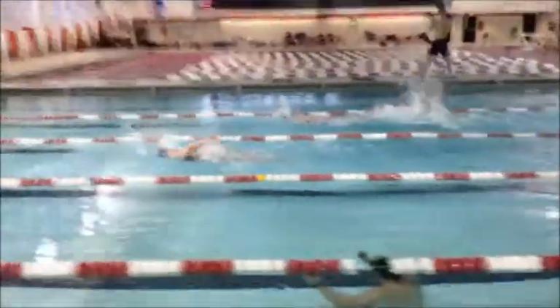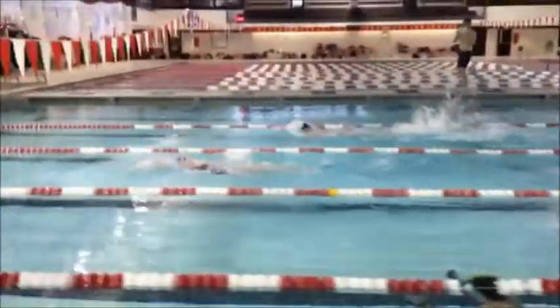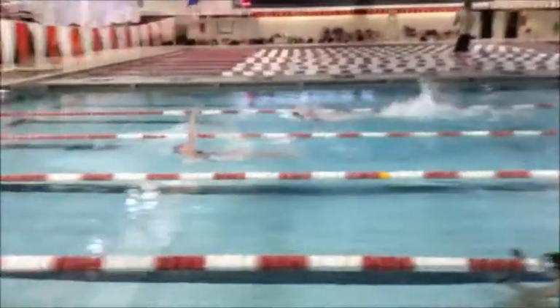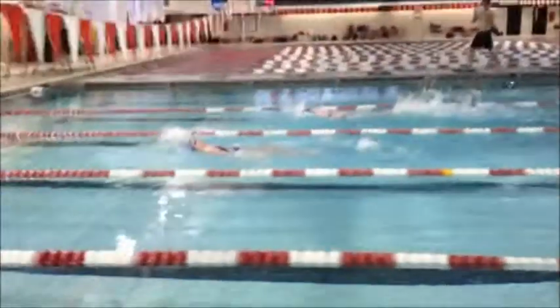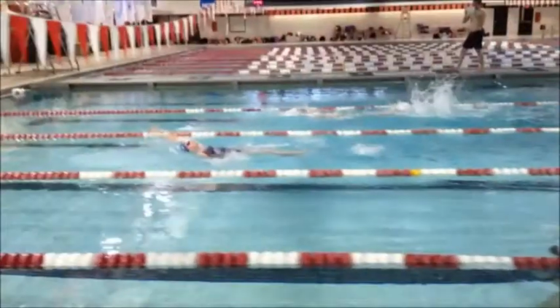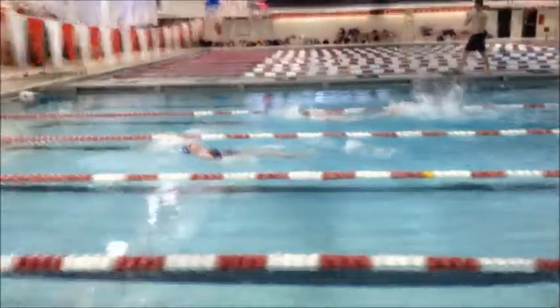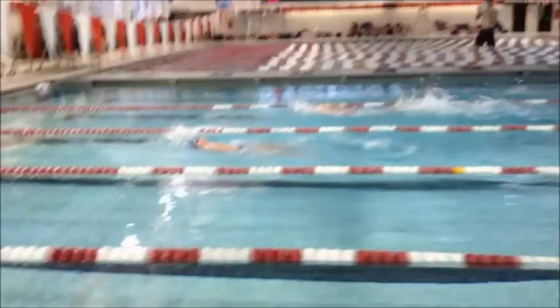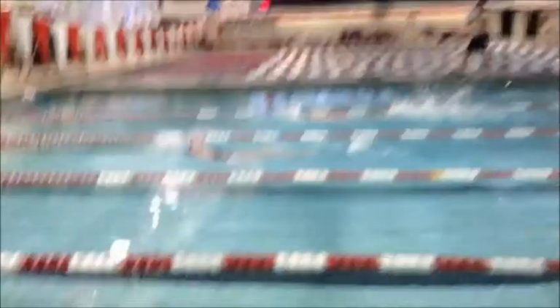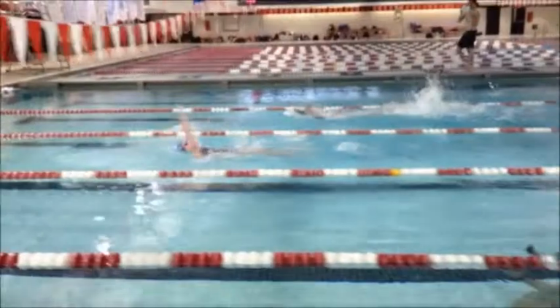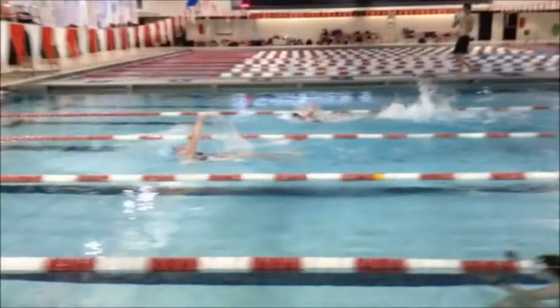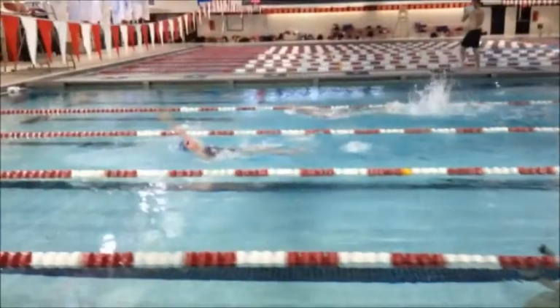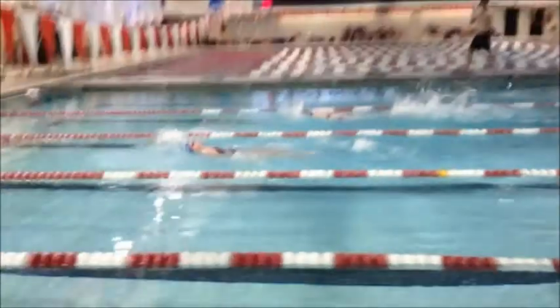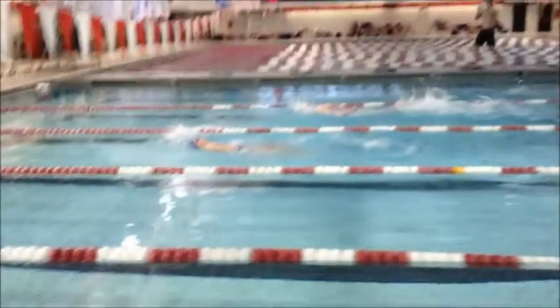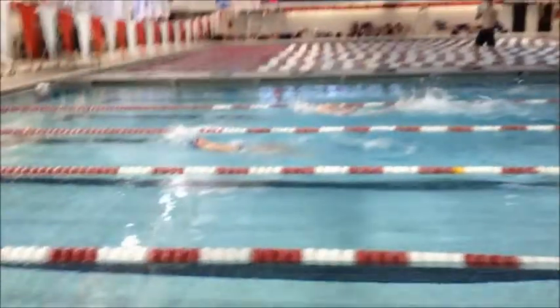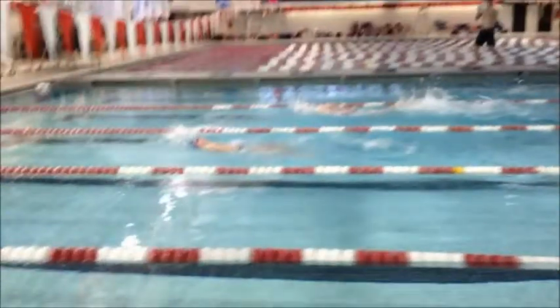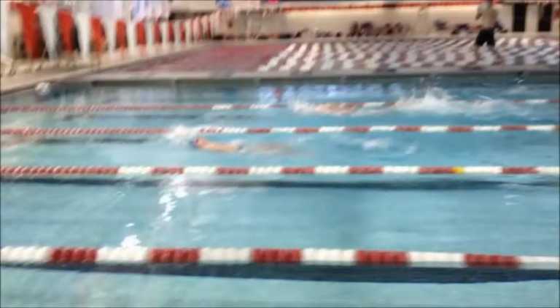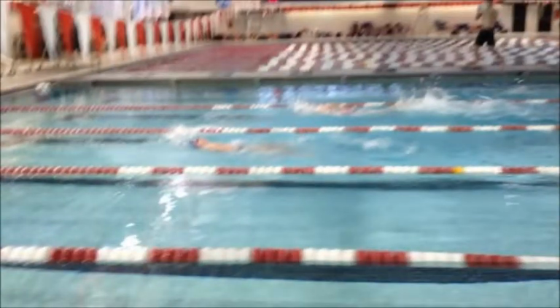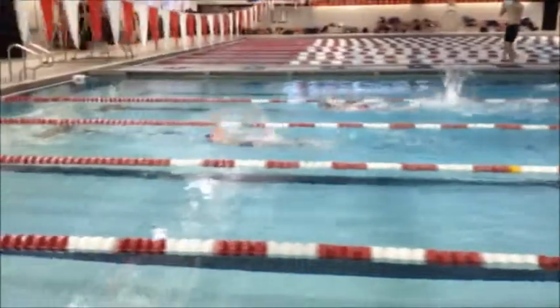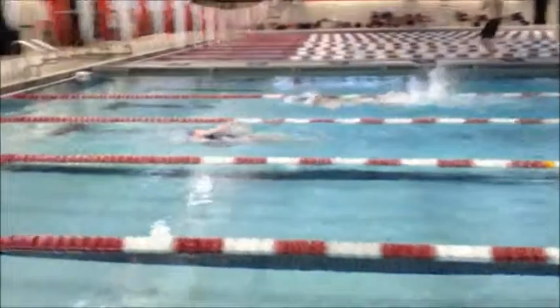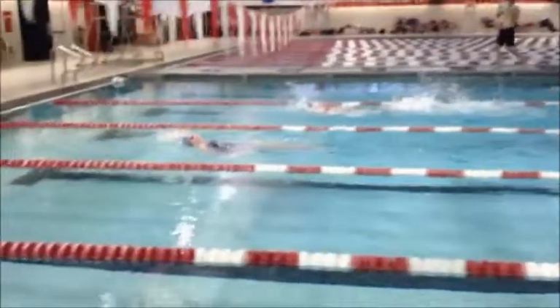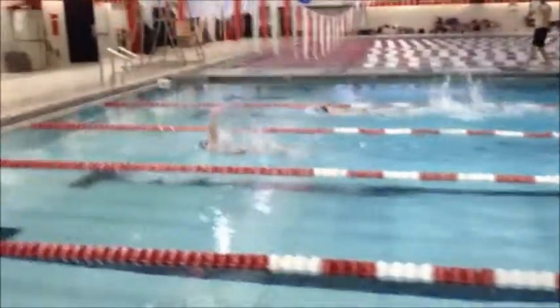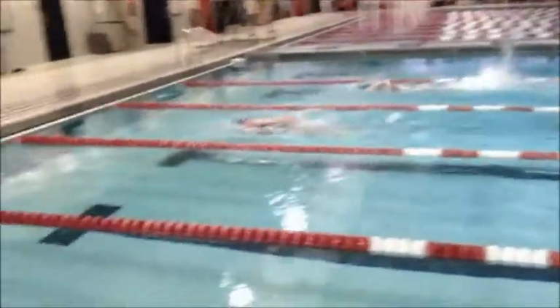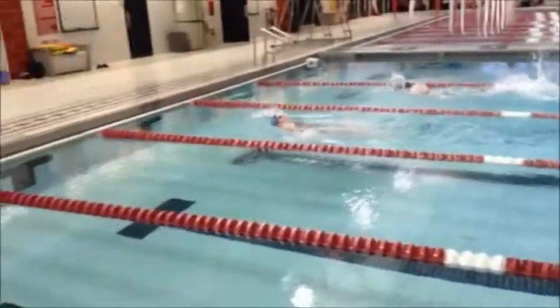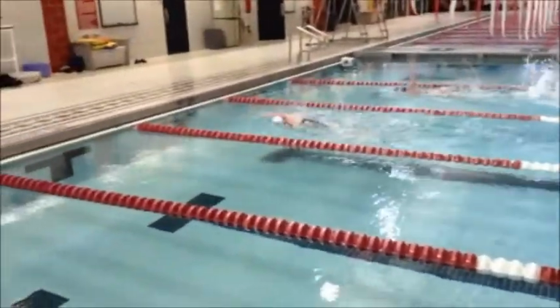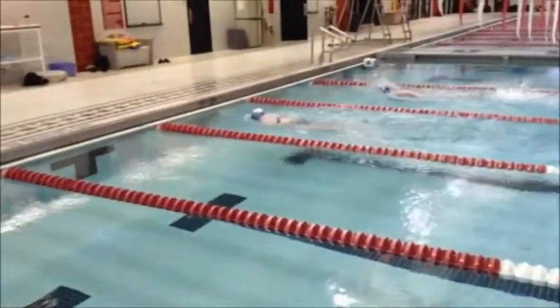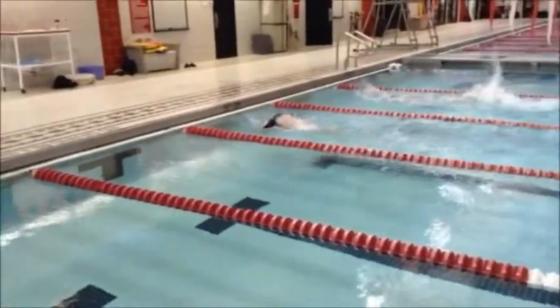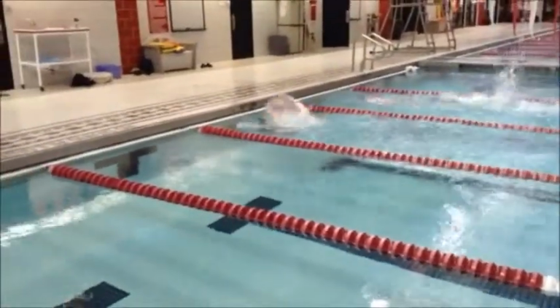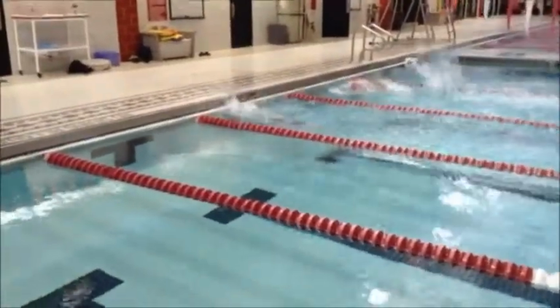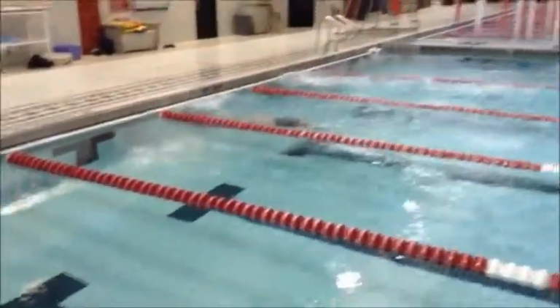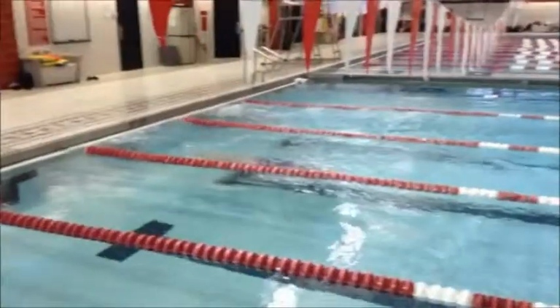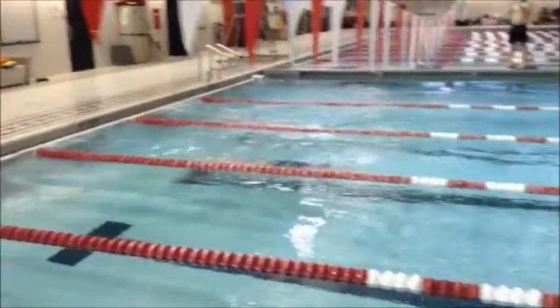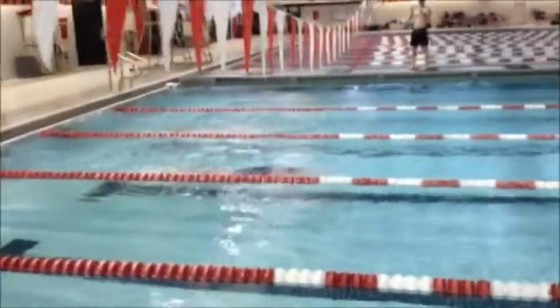The one thing I want you to watch is there's no white water with those feet, and that's because the knee's coming up into the body, so the foot's more under the water. With your tempo, you could have an extremely fast backstroke if you fixed the legs.